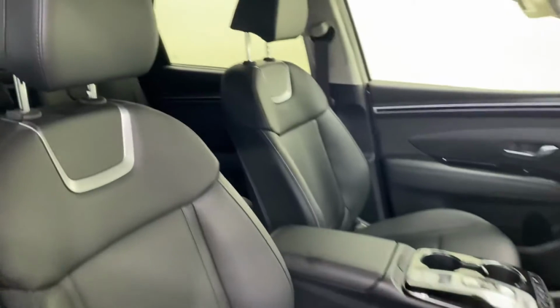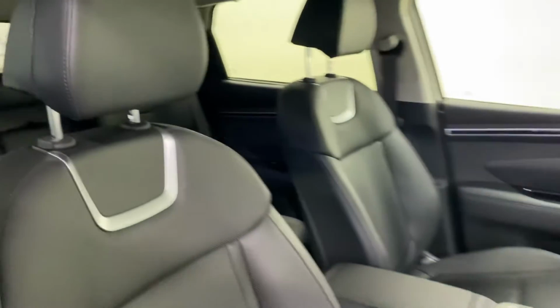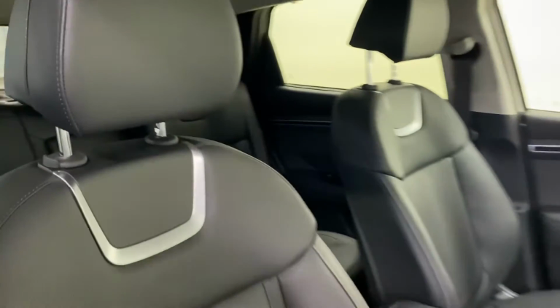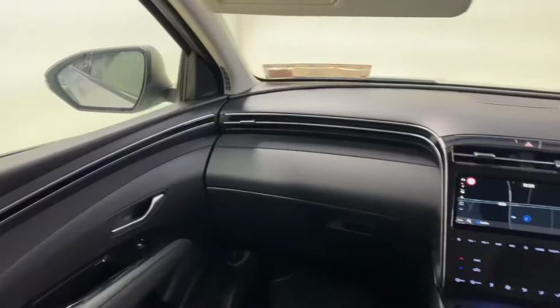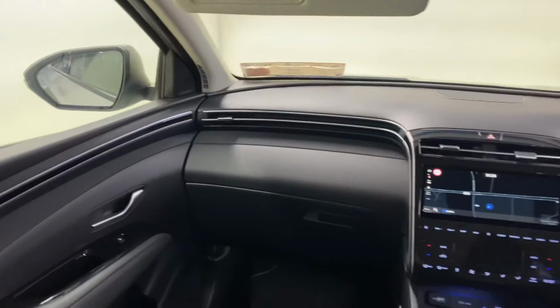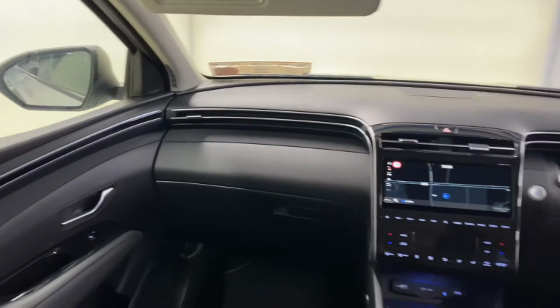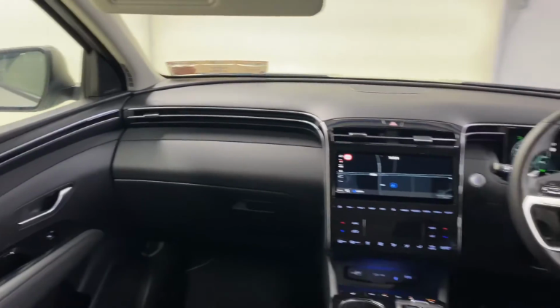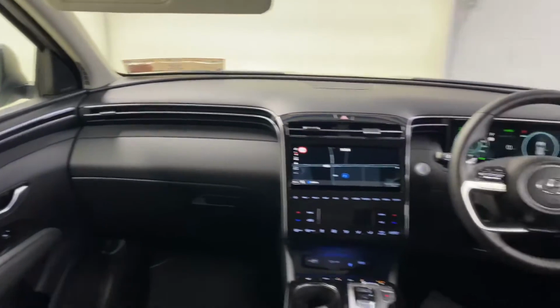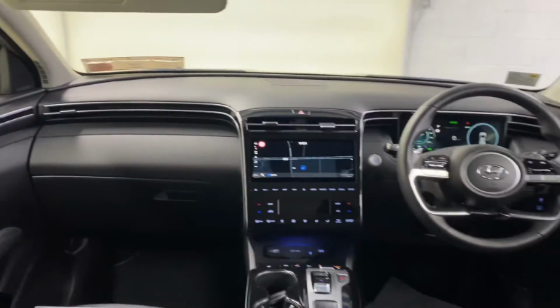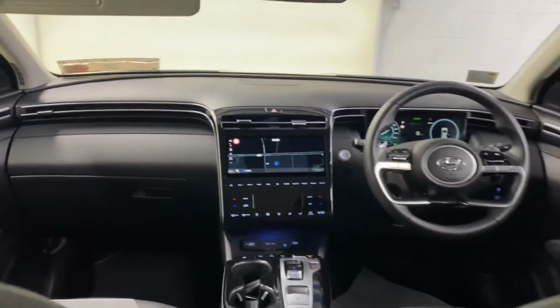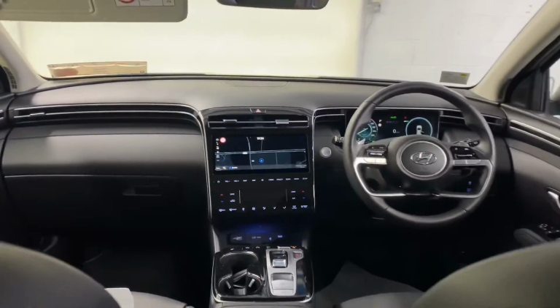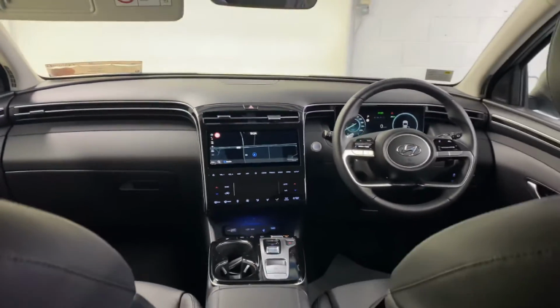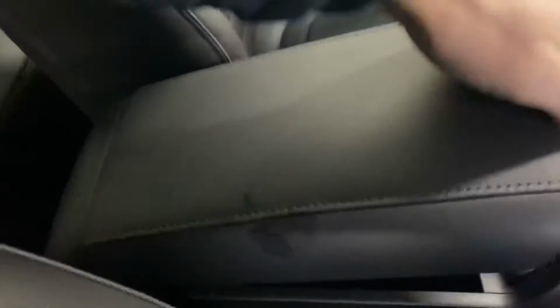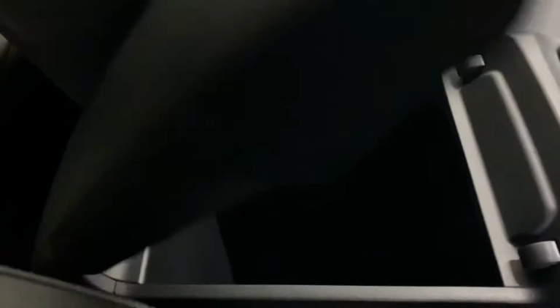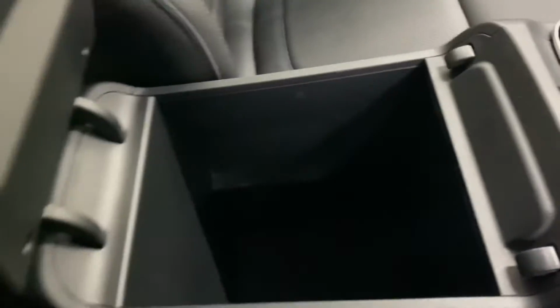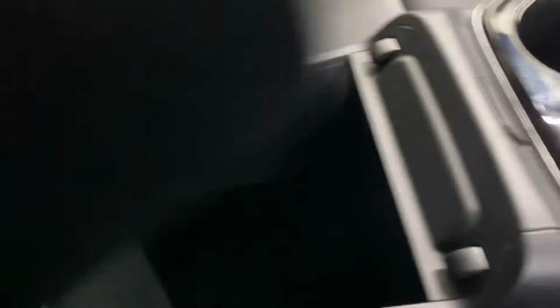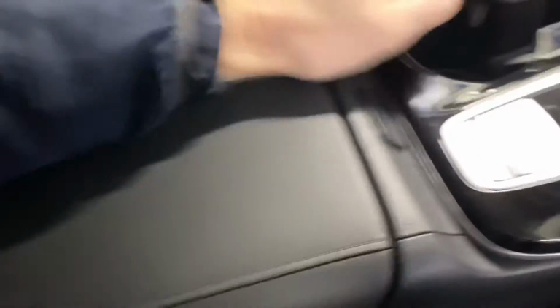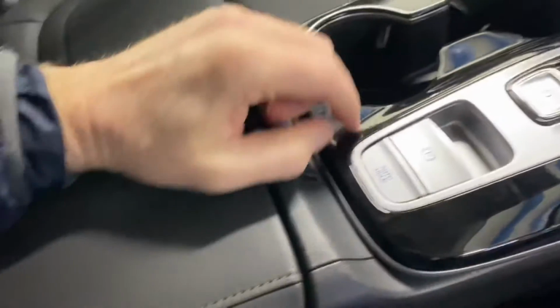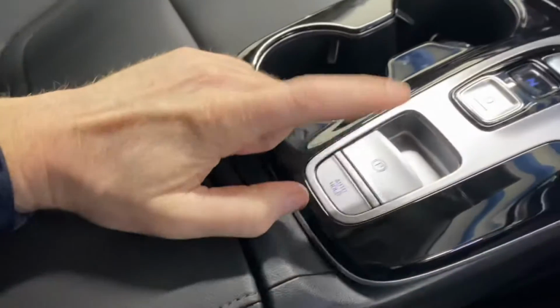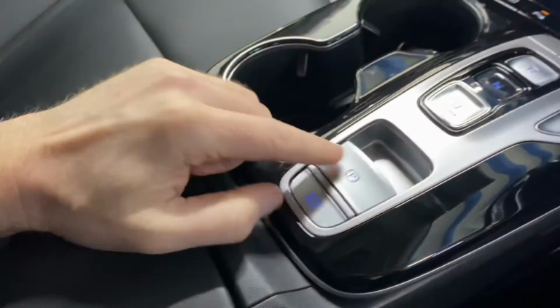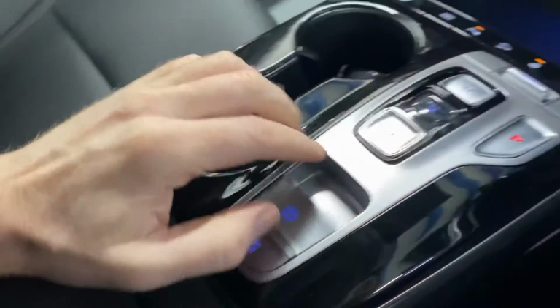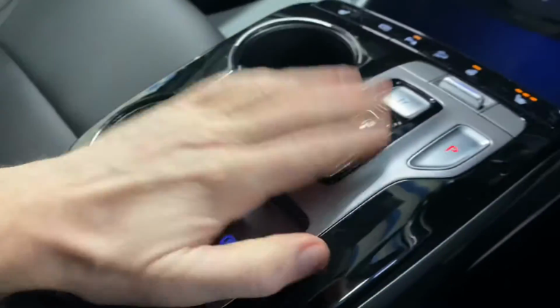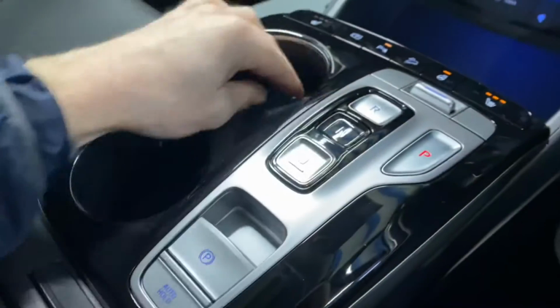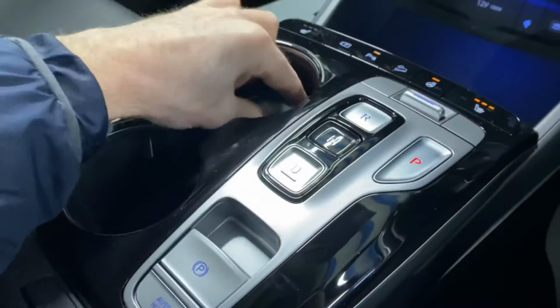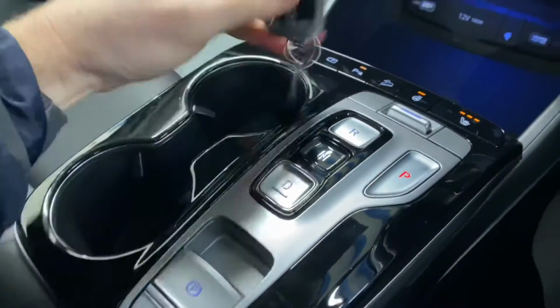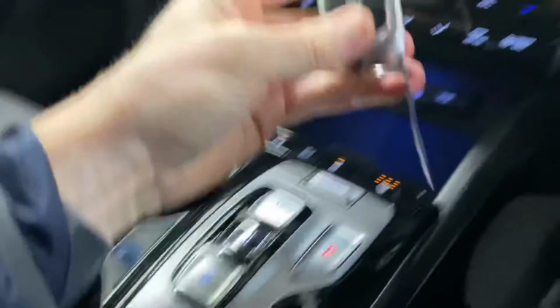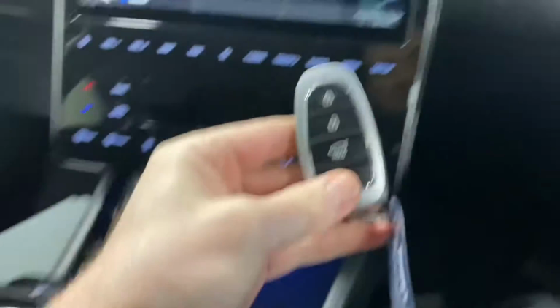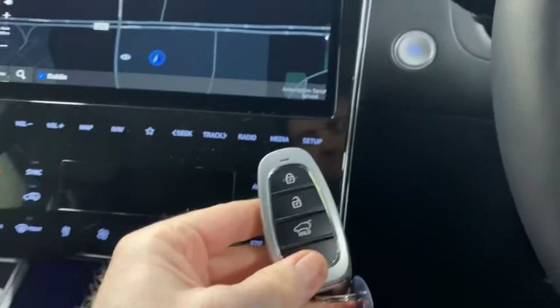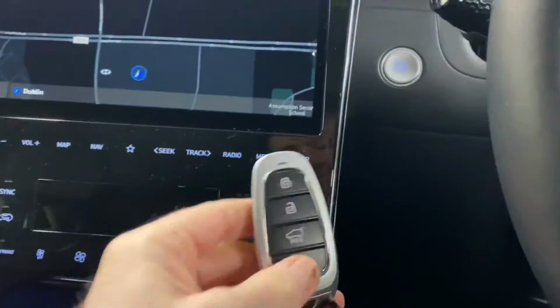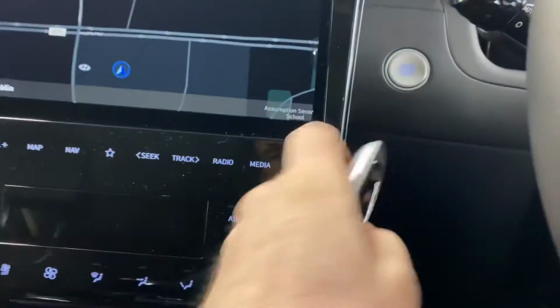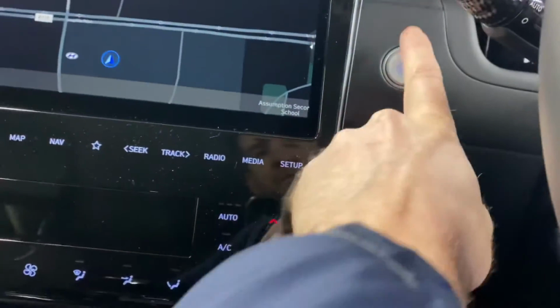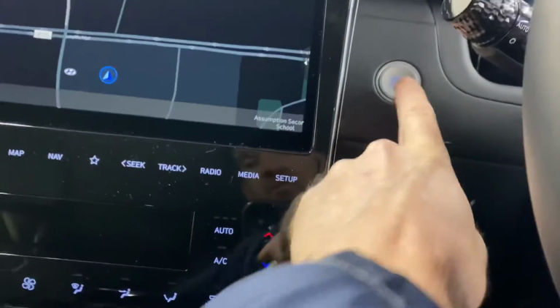This car has the 1.6-litre automatic hybrid petrol engine. It has all your usual storage space and cup holders, electronic handbrake, and keyless entry with push-button start.